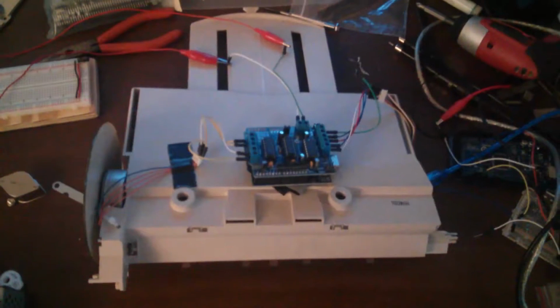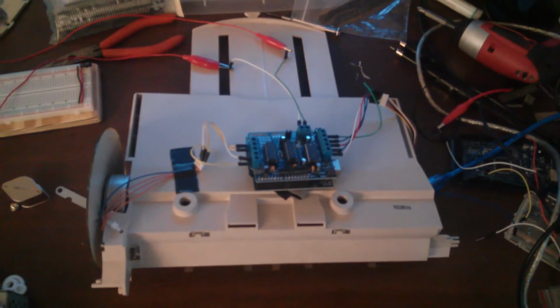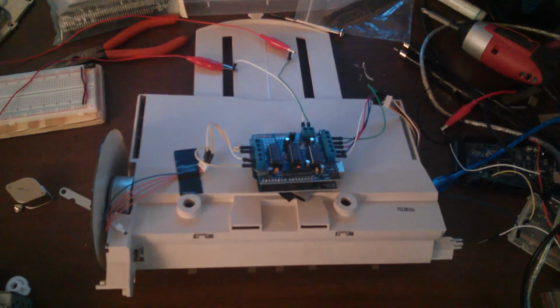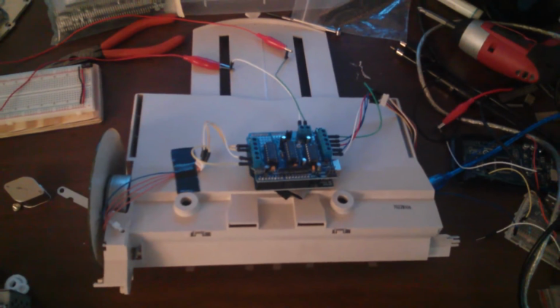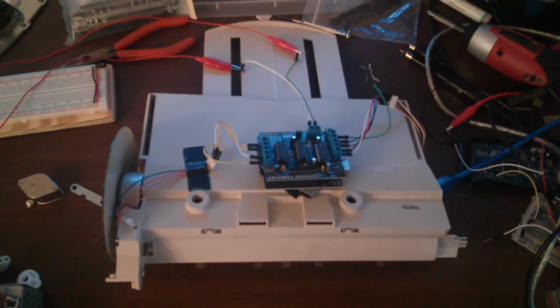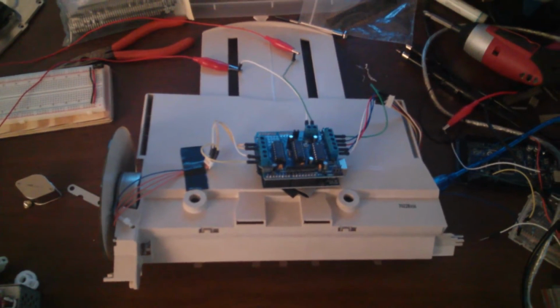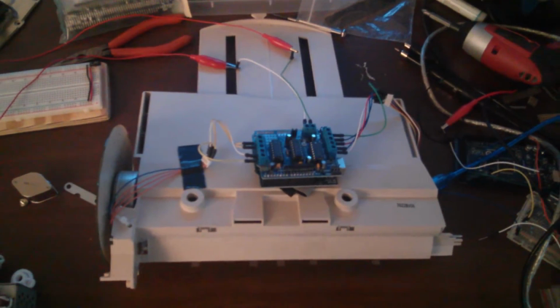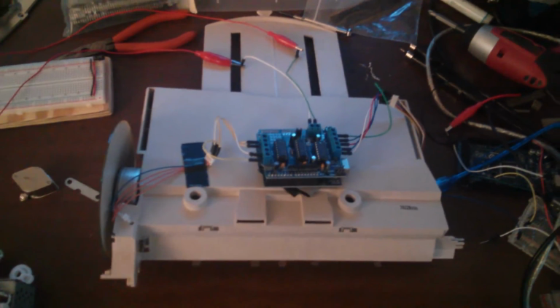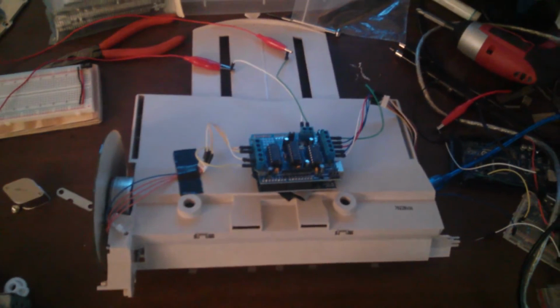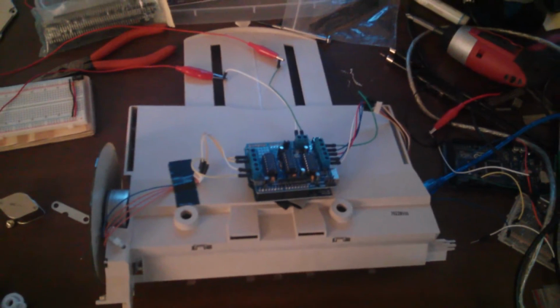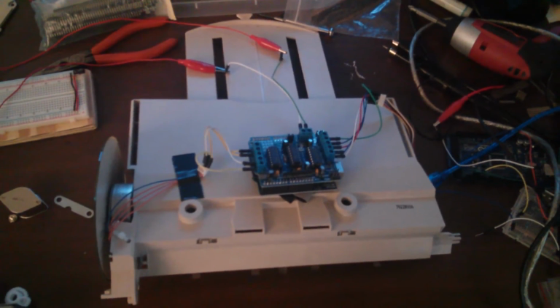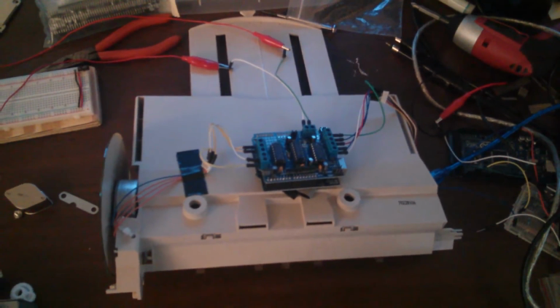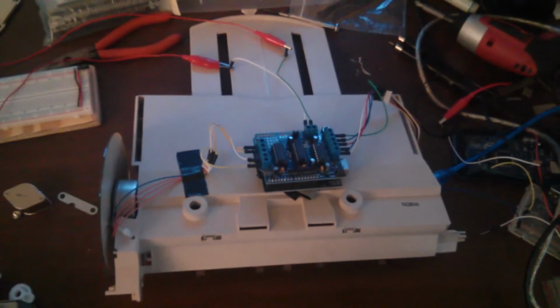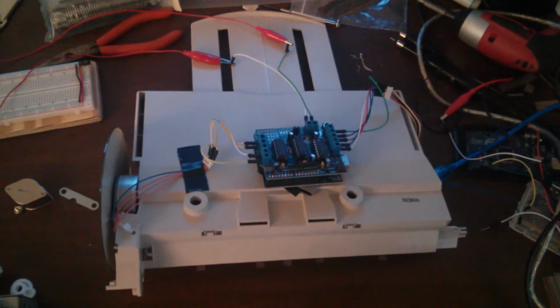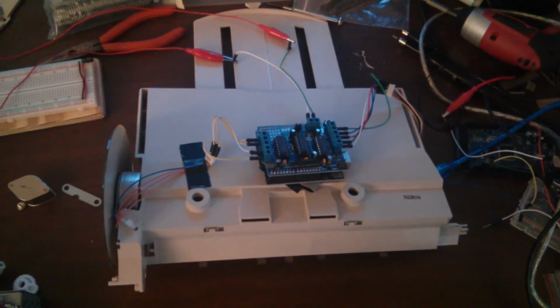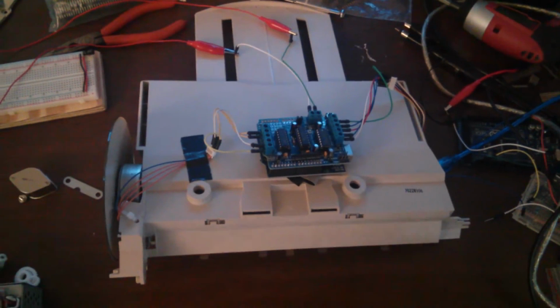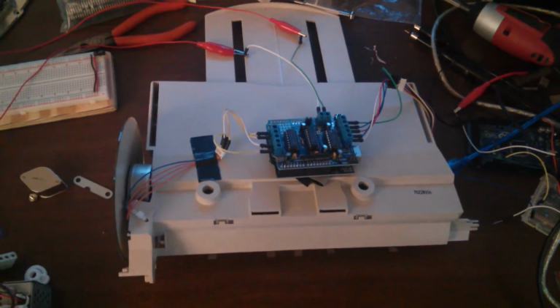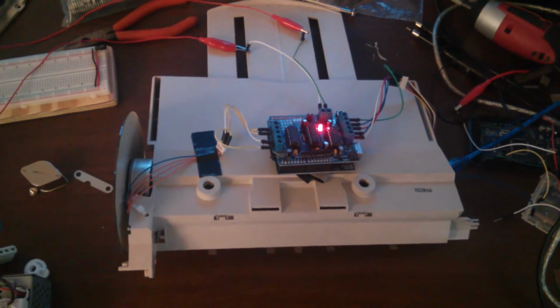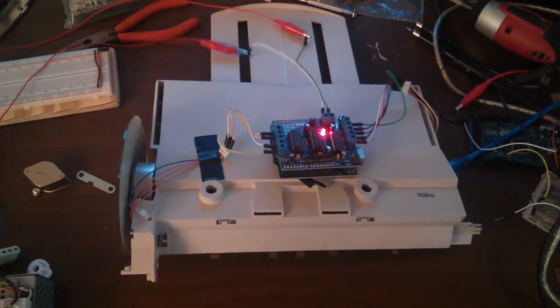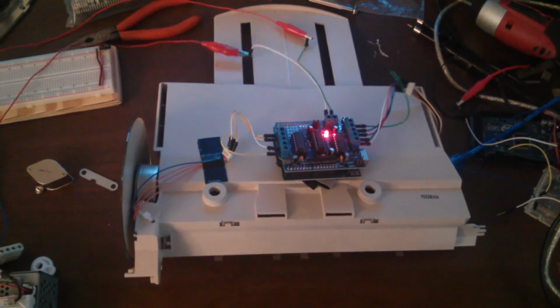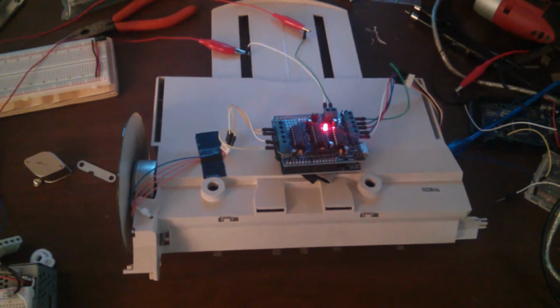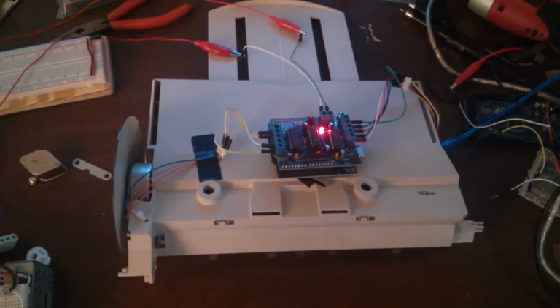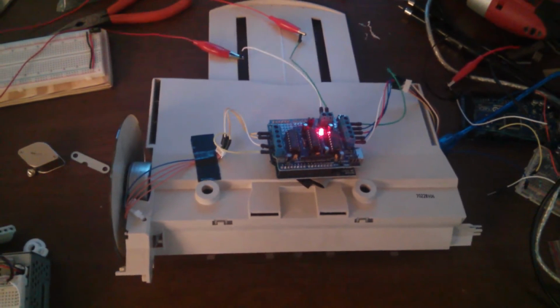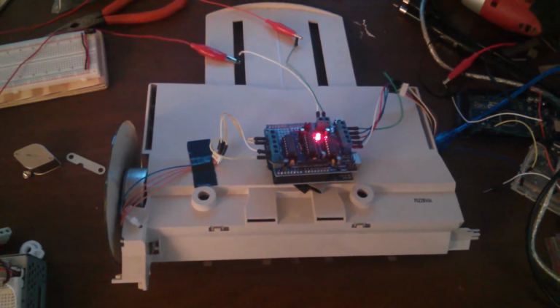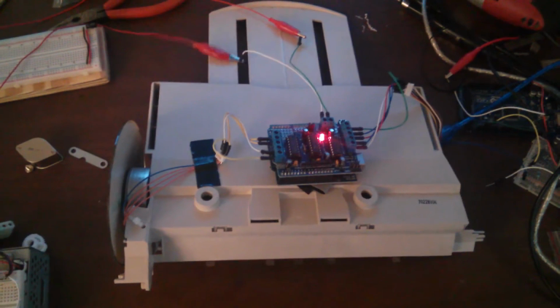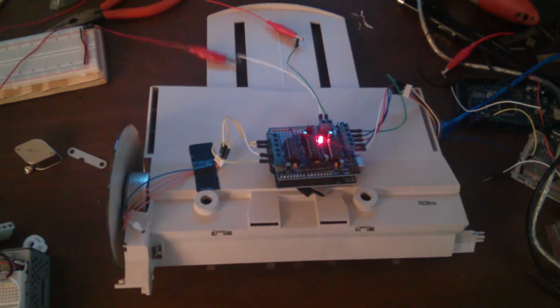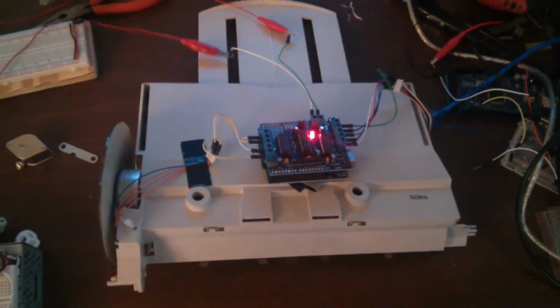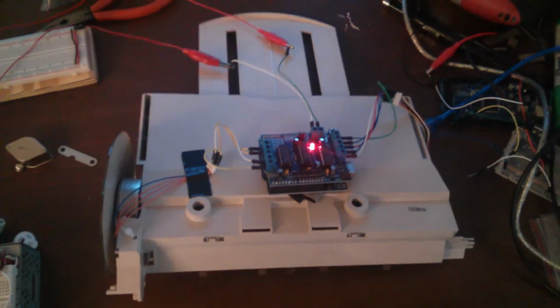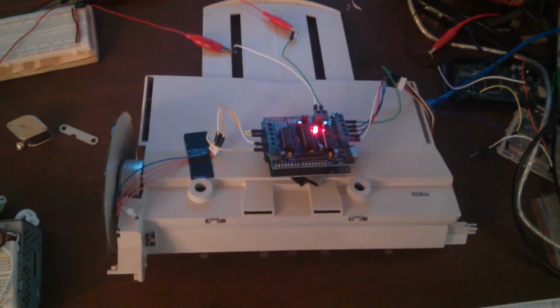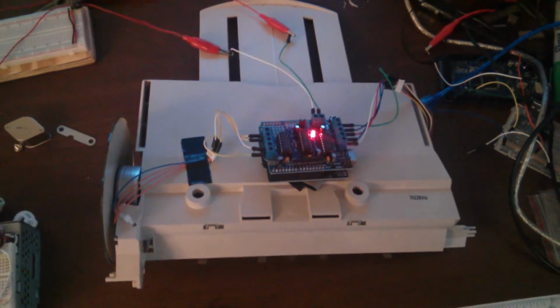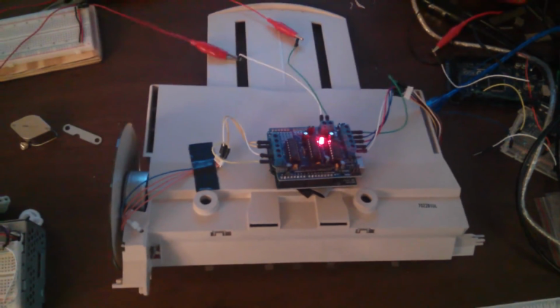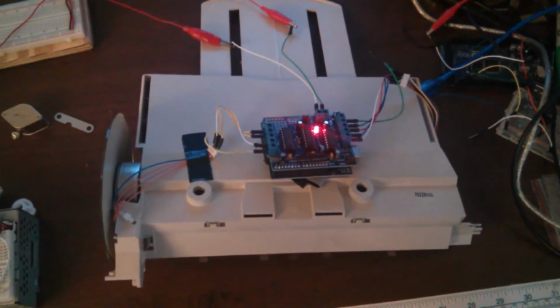Hello, this is Tyler Bletch and this is a tech demo of my robot made entirely of inkjet garbage. Yes, it's moving so well because of the quality.